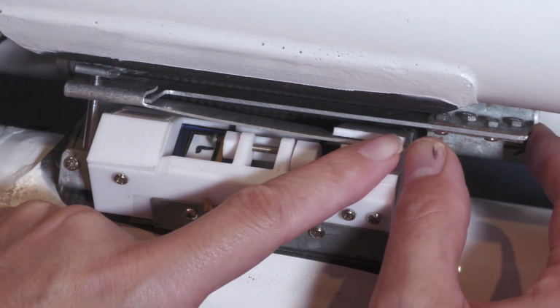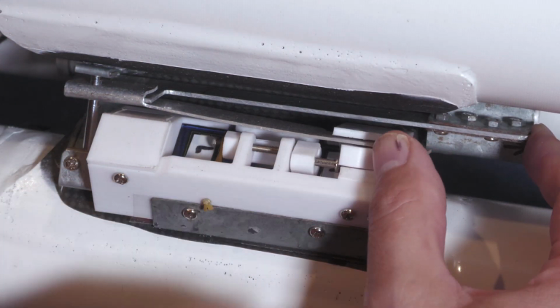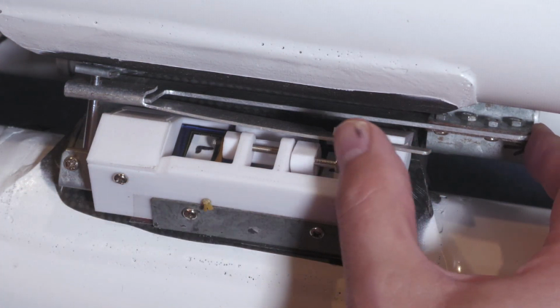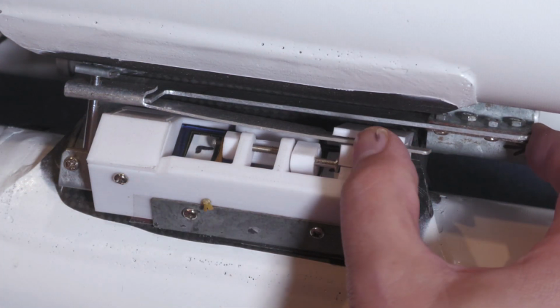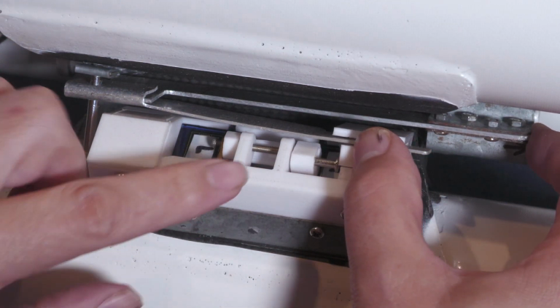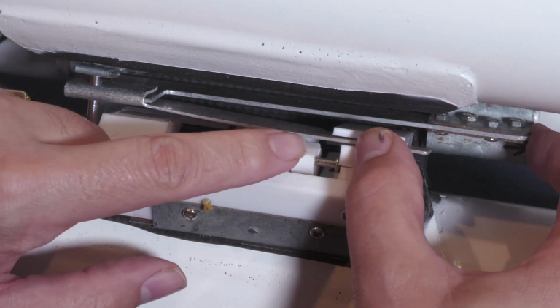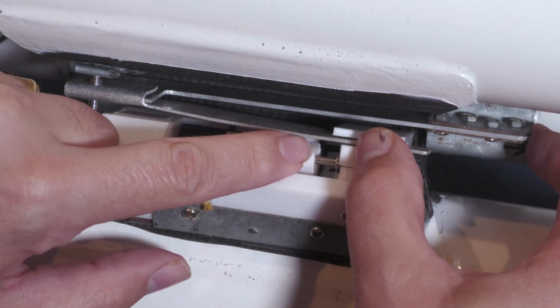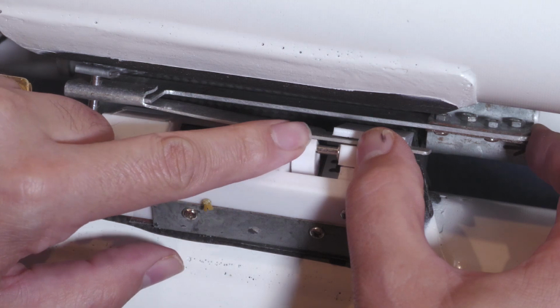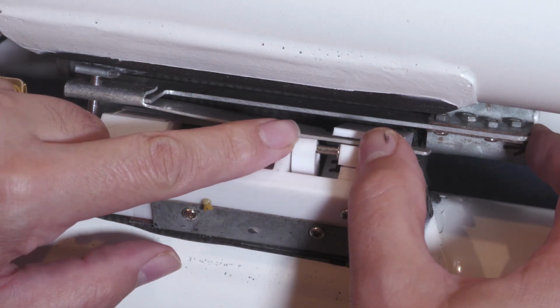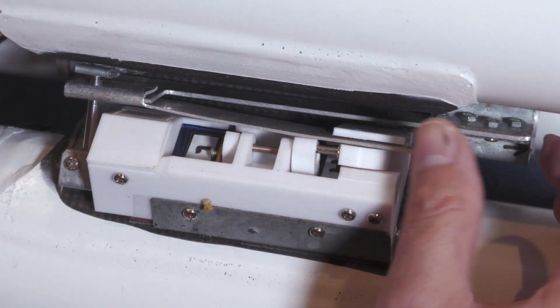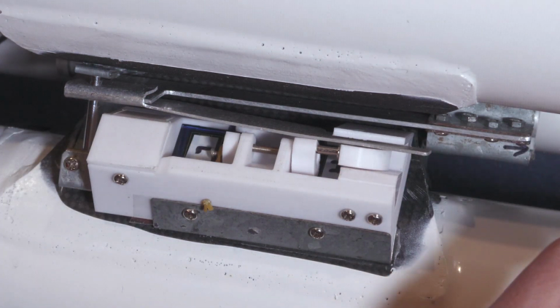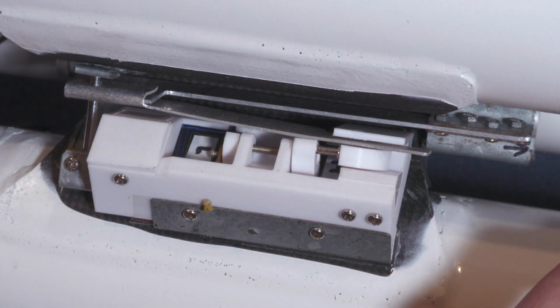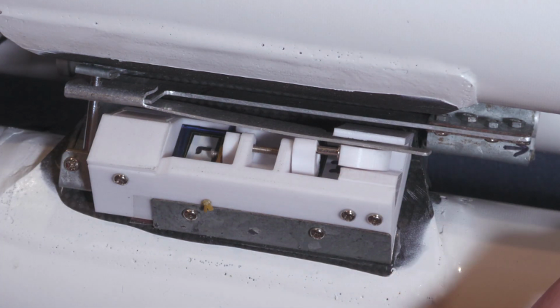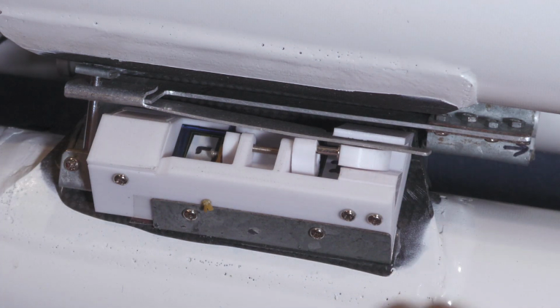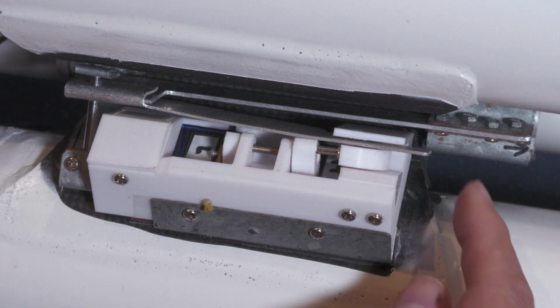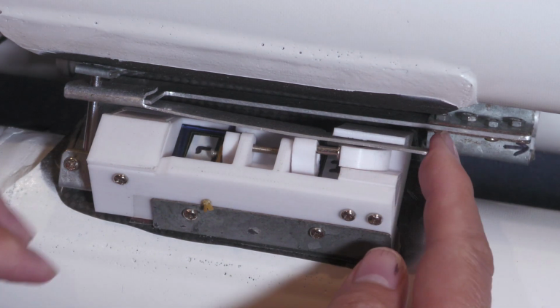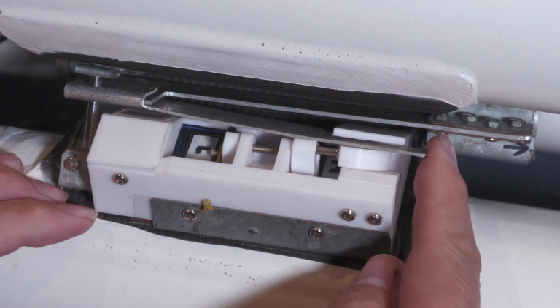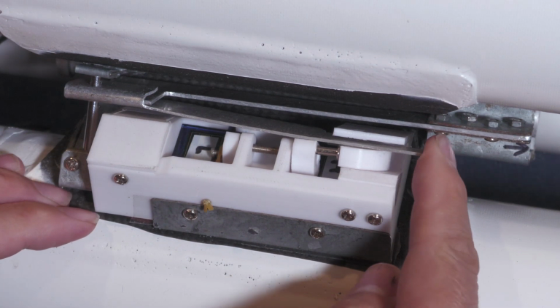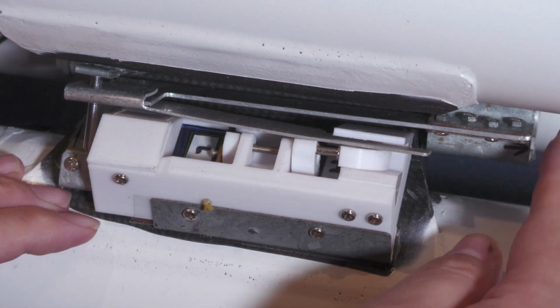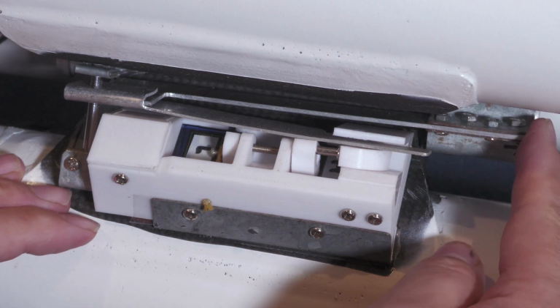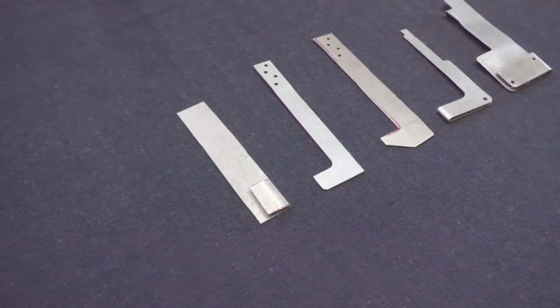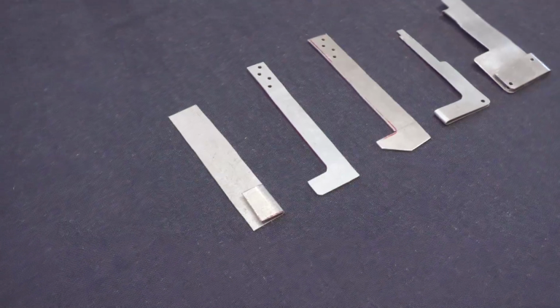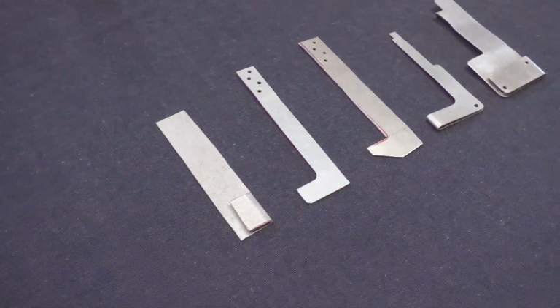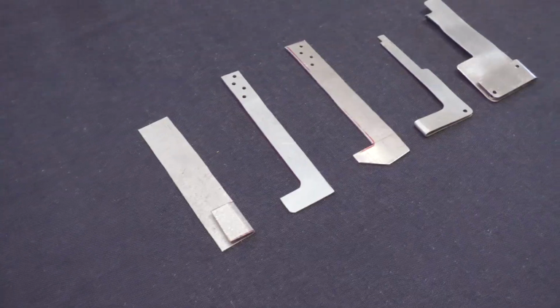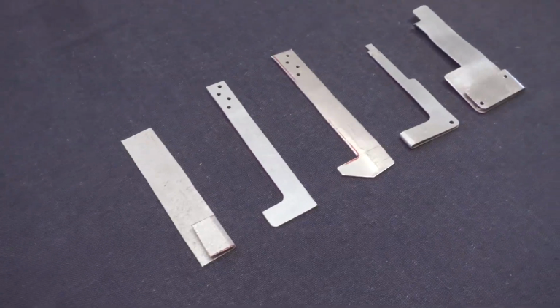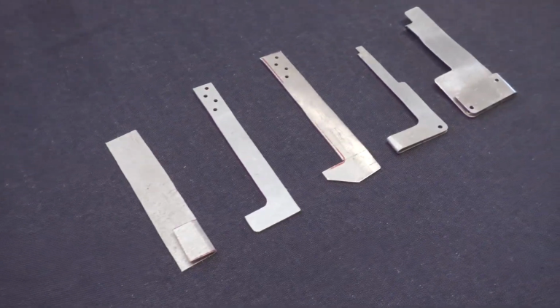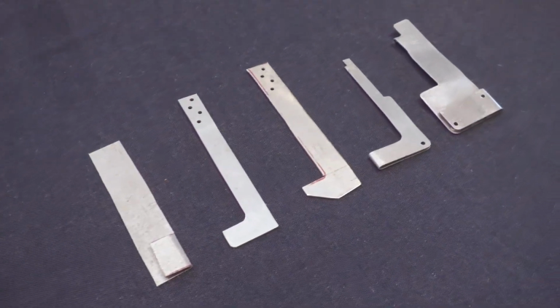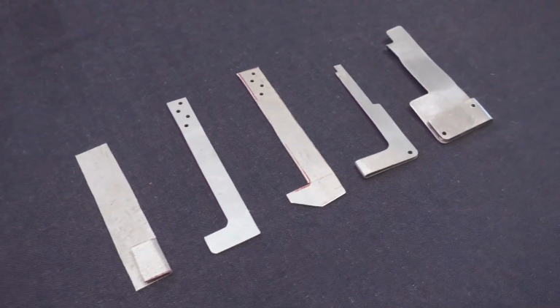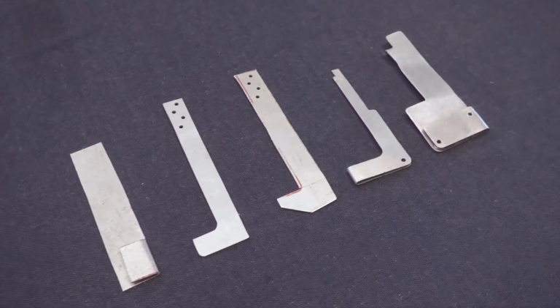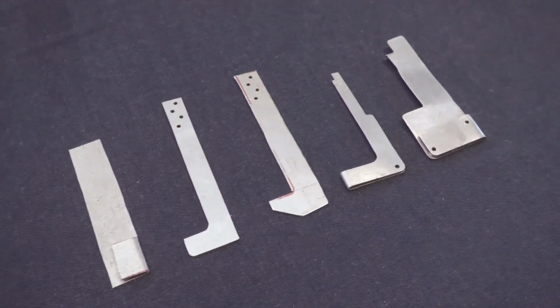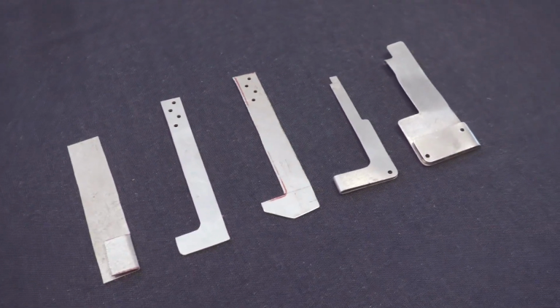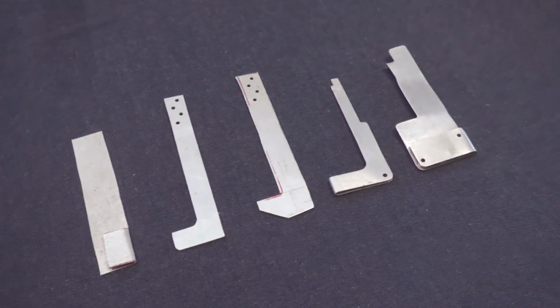We need to hold down about 120 kilos when fully pressurised and release it with a small, weak servo. And as you can see, we also went through a few iterations of these levers.